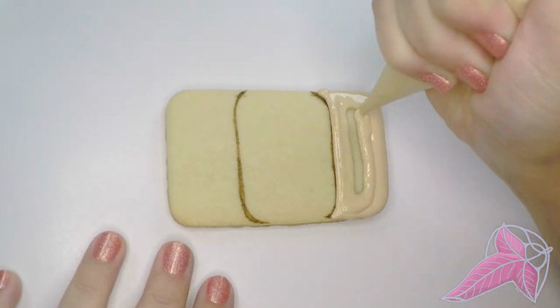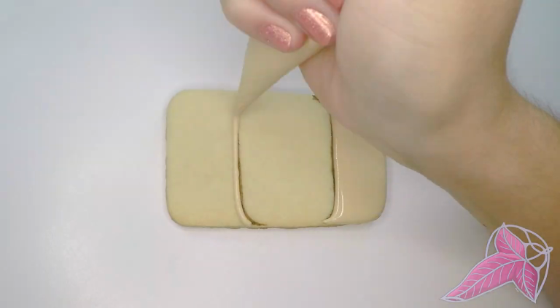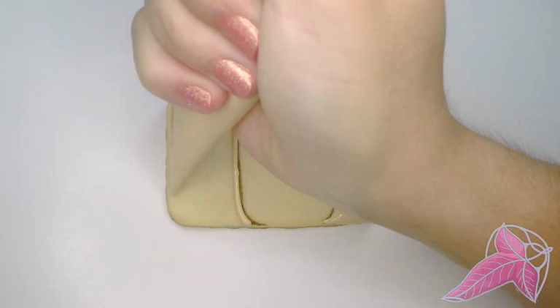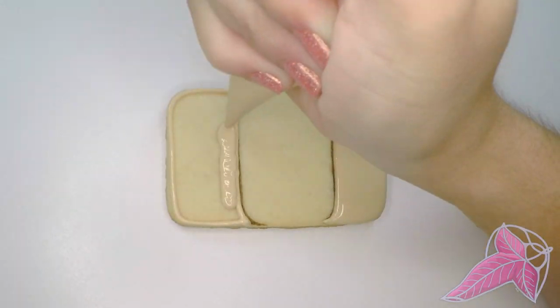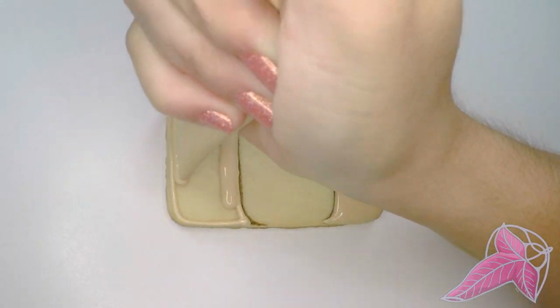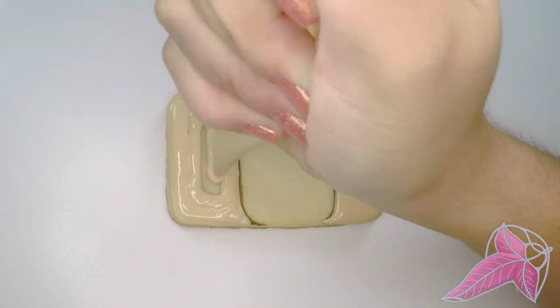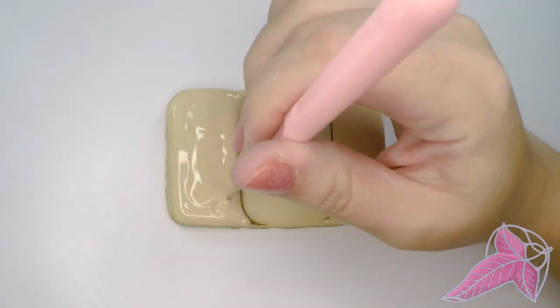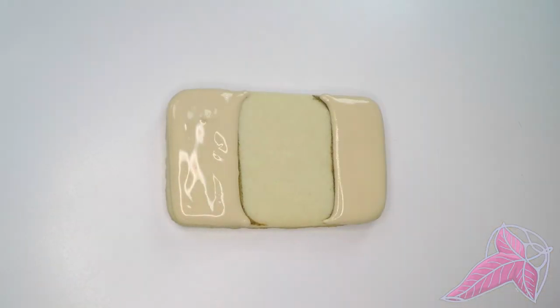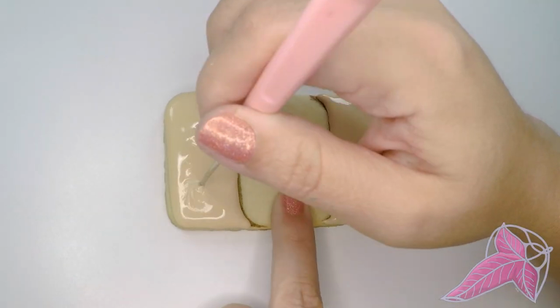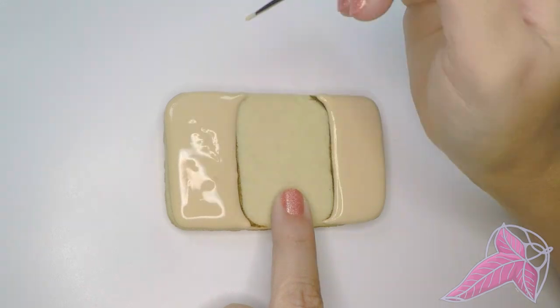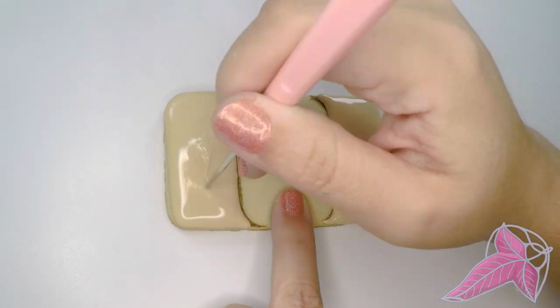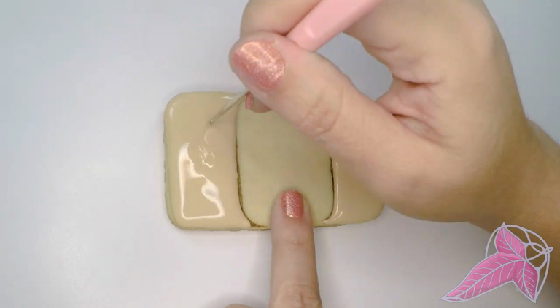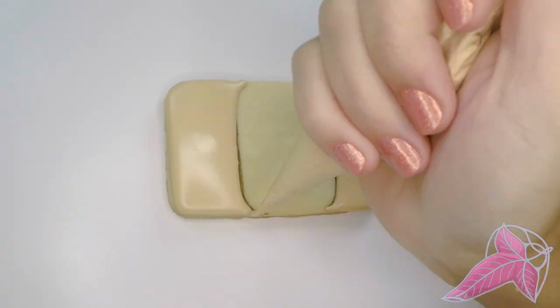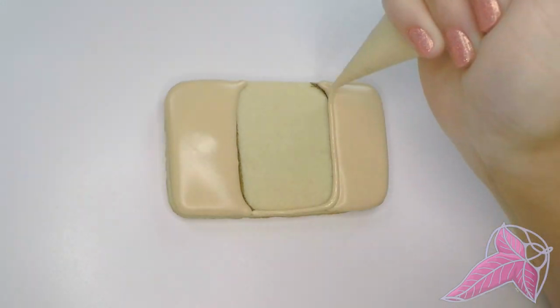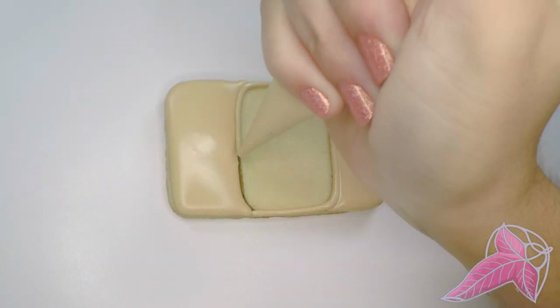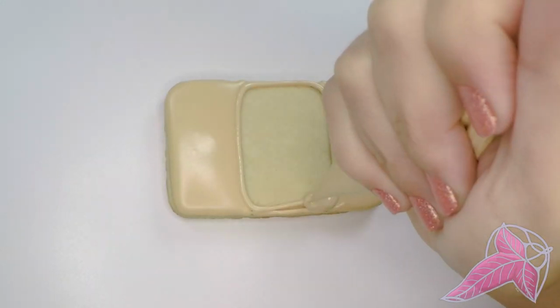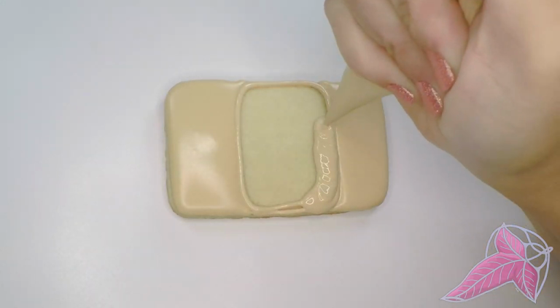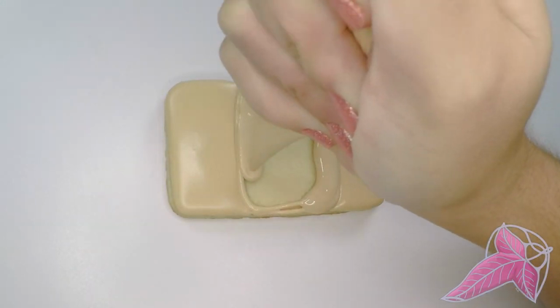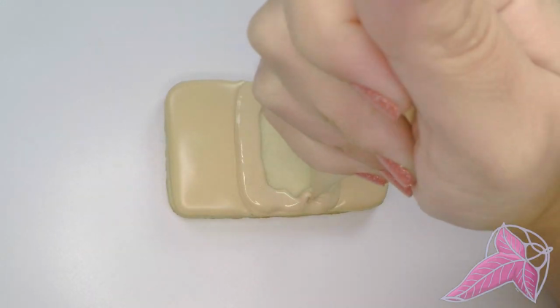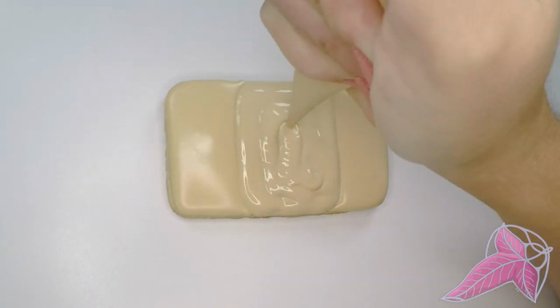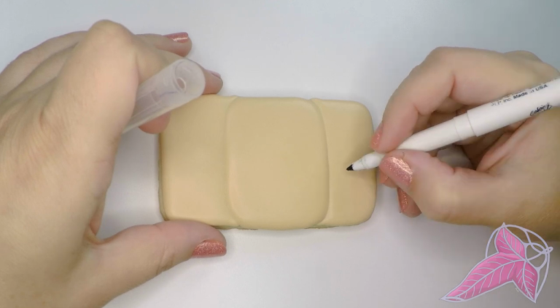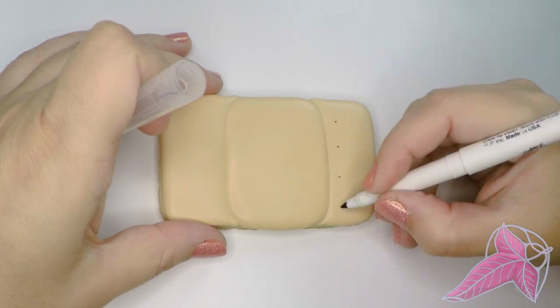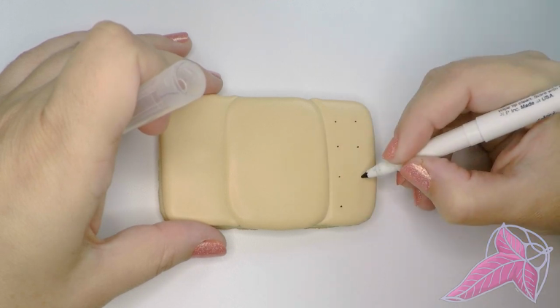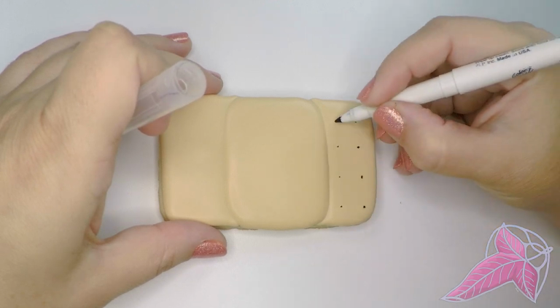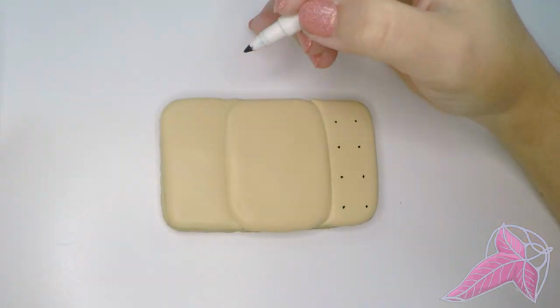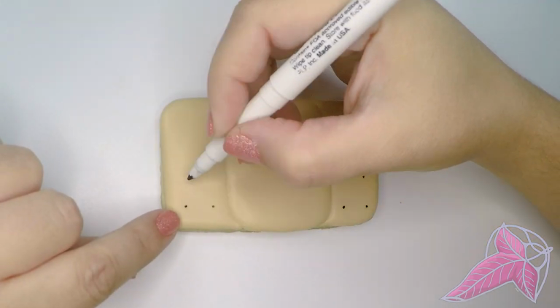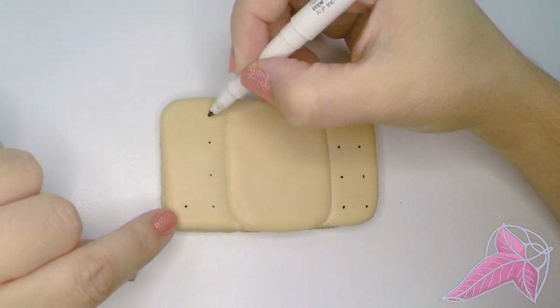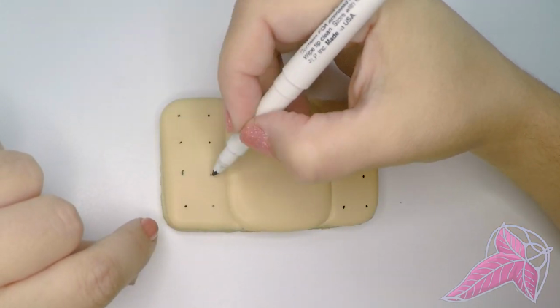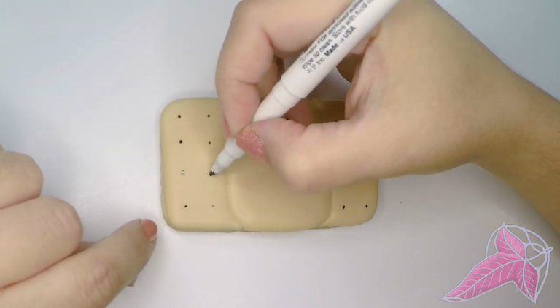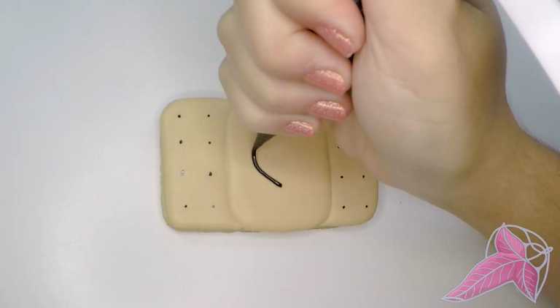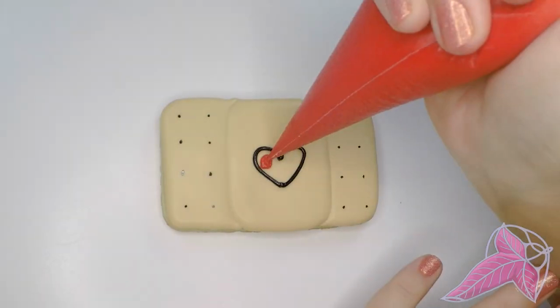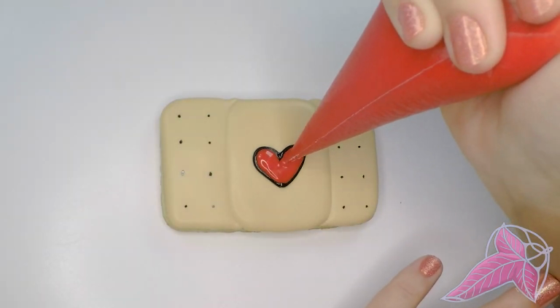For me, the easiest cookie in the set is the band-aid. Outline each section and flood with royal icing. Make sure you let them dry a little before adding more icing. Add some dots and a heart — it's so cute!